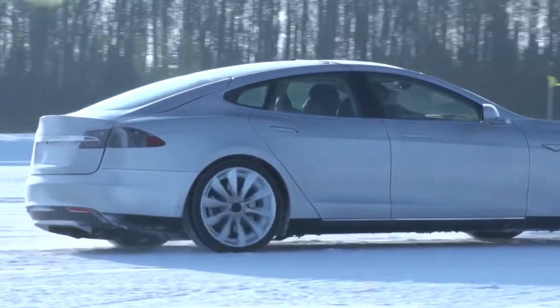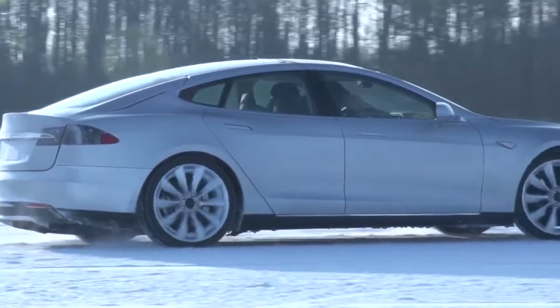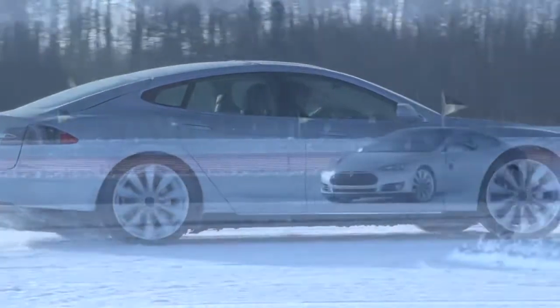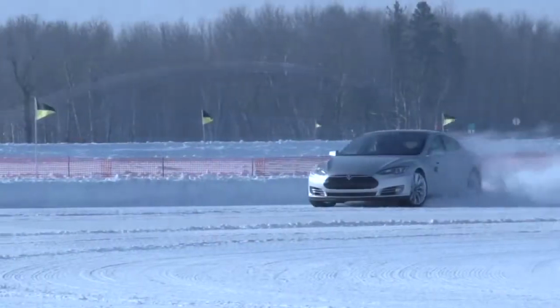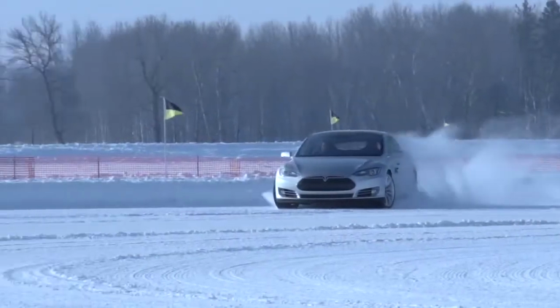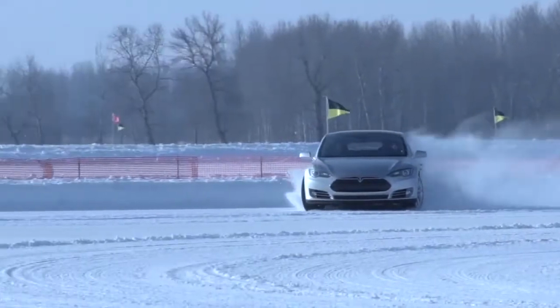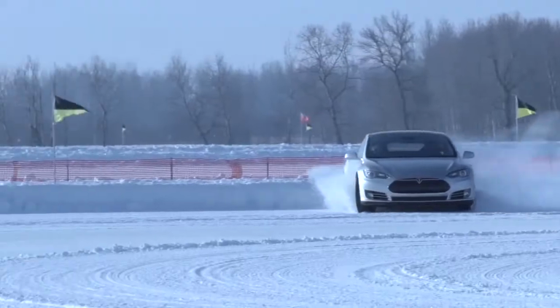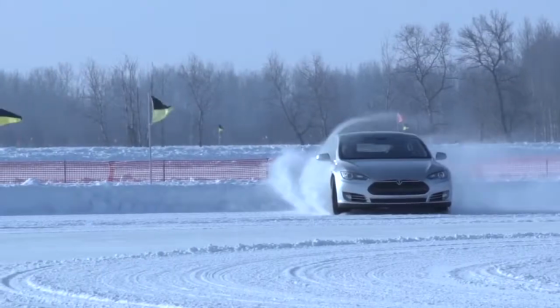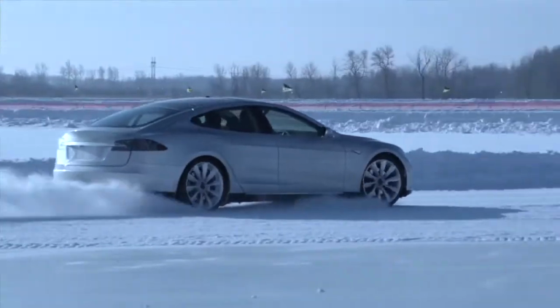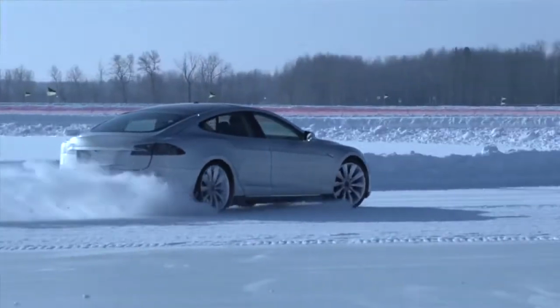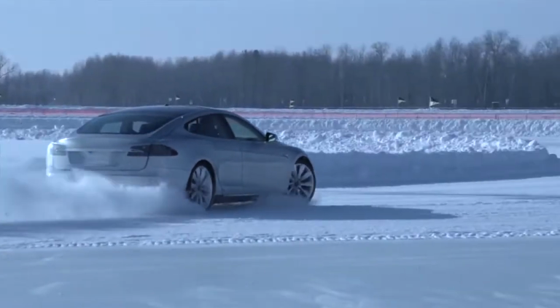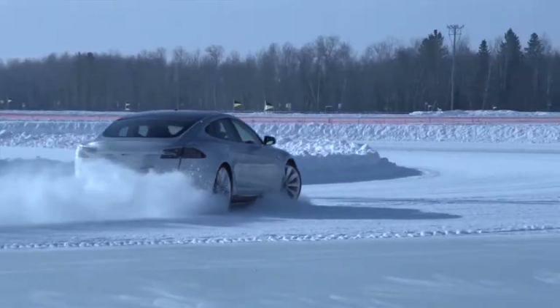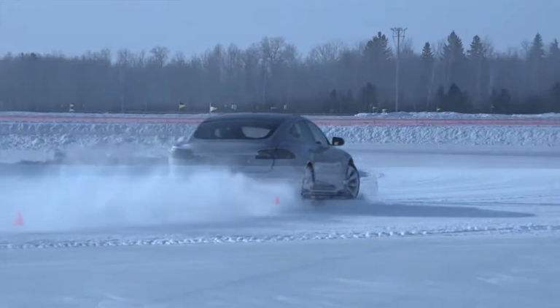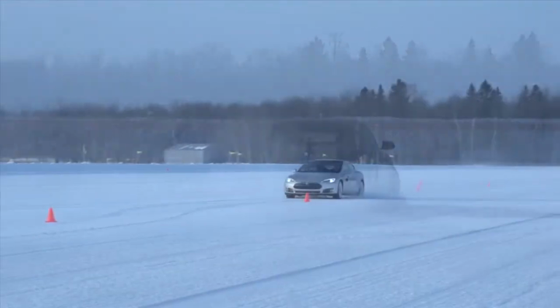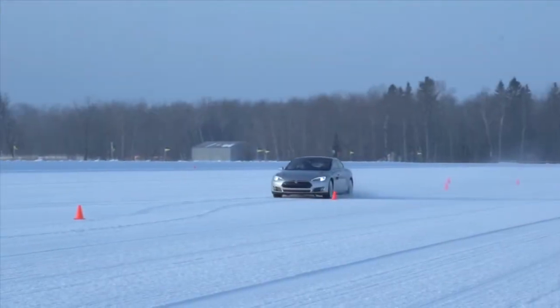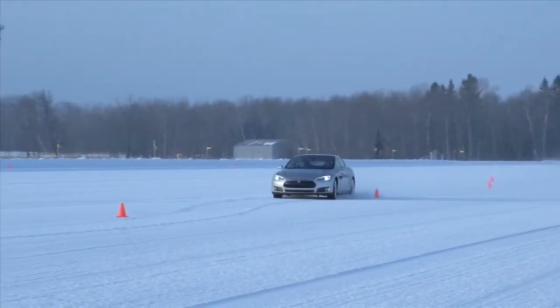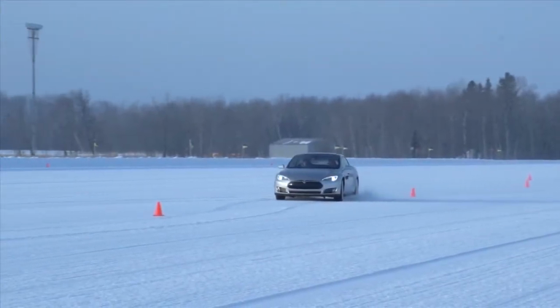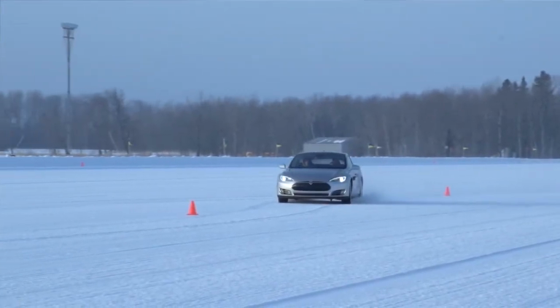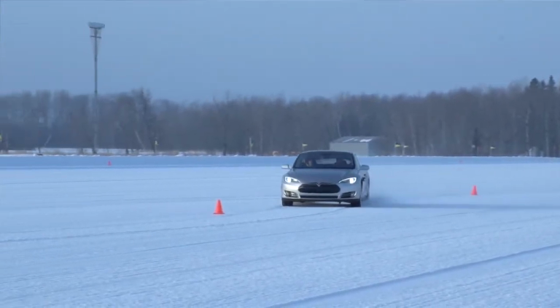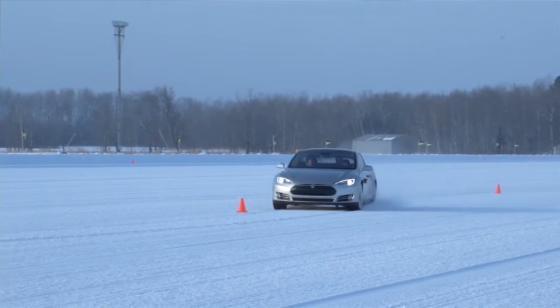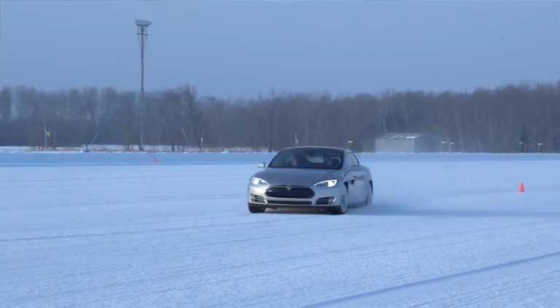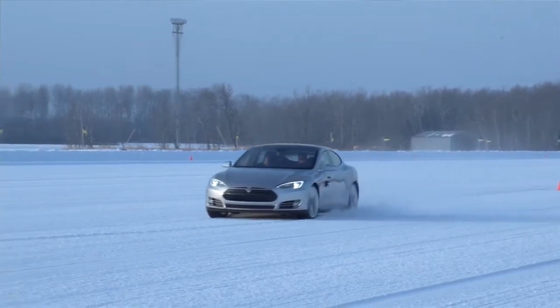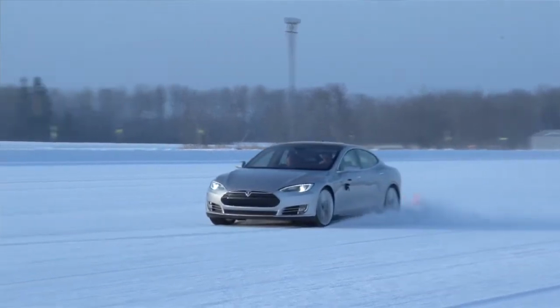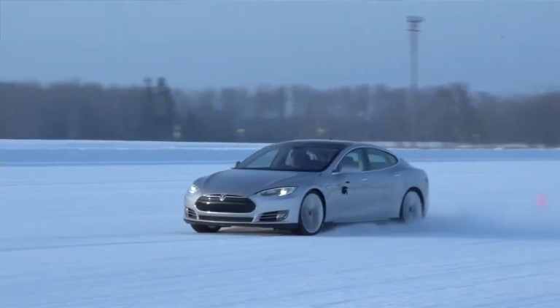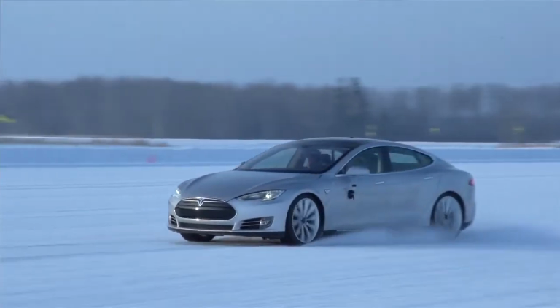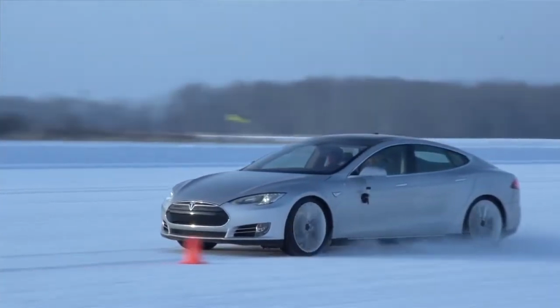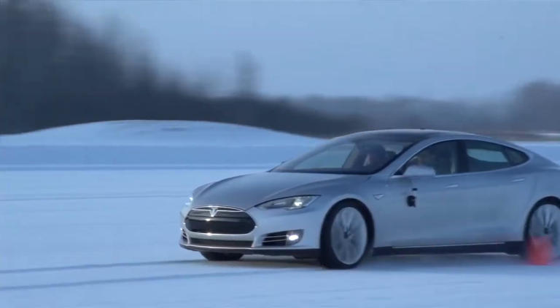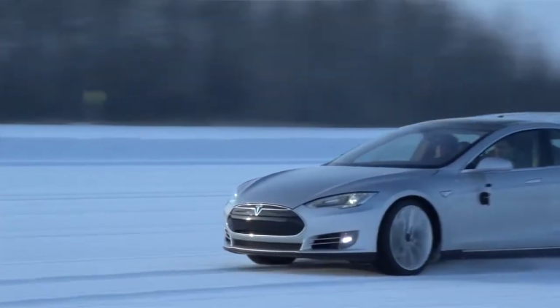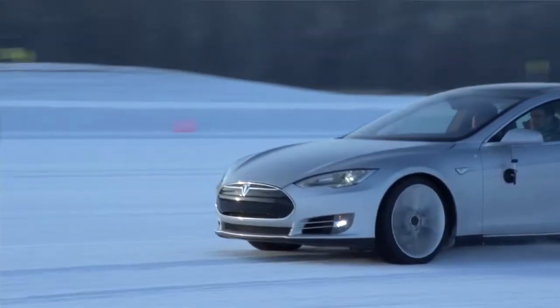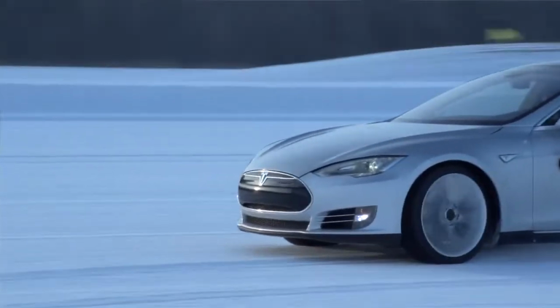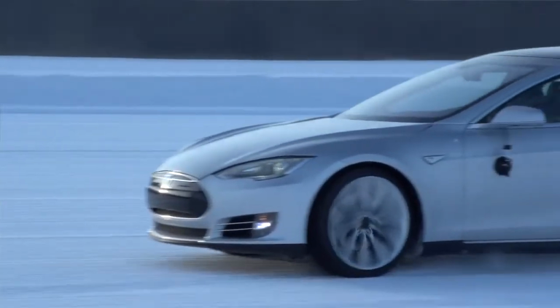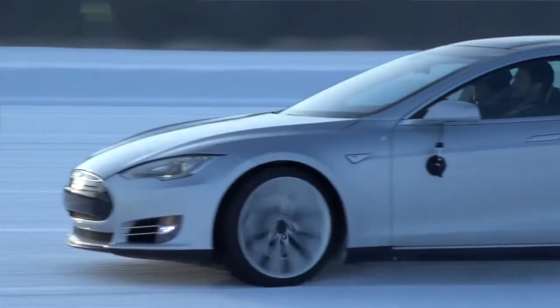To date, thousands of Model S customers have been driving their cars in snow-covered winters all around the world. In fact, one of our best customers, who owns more than half a dozen Teslas, lives above the Arctic Circle.